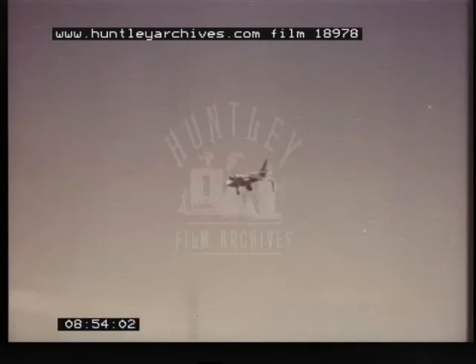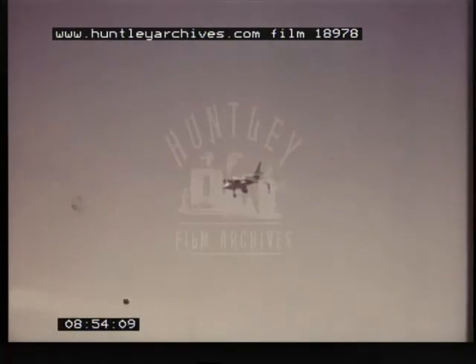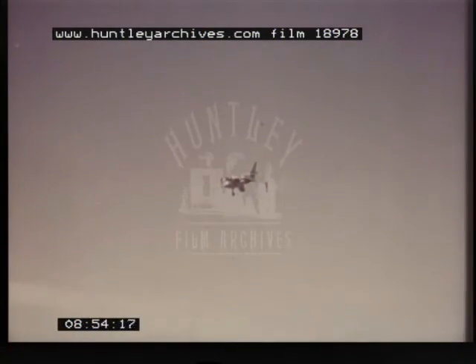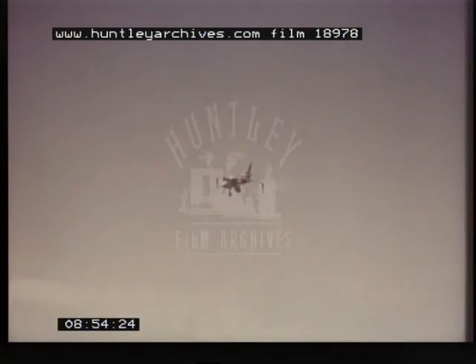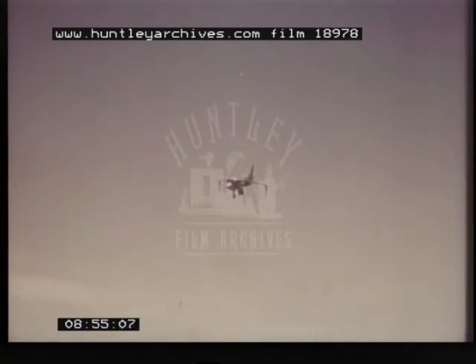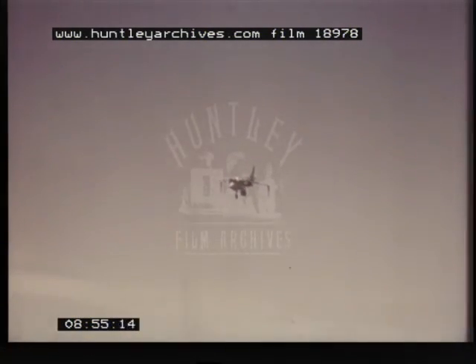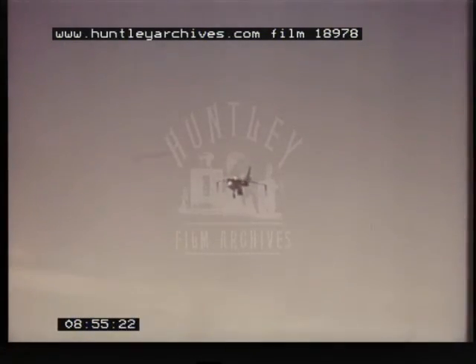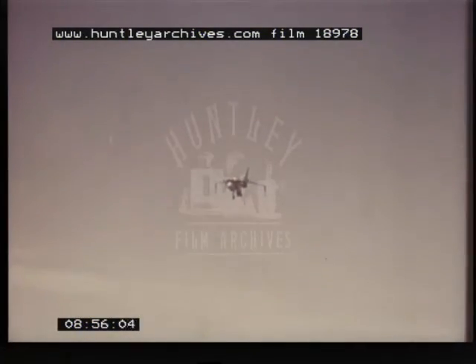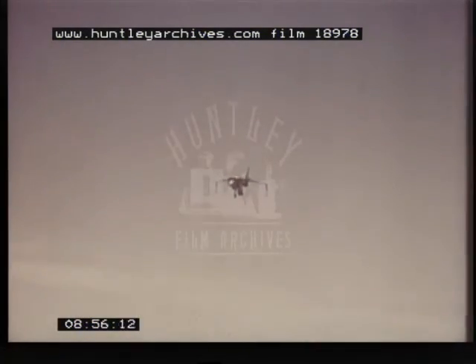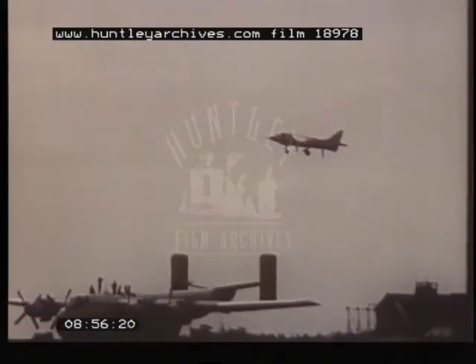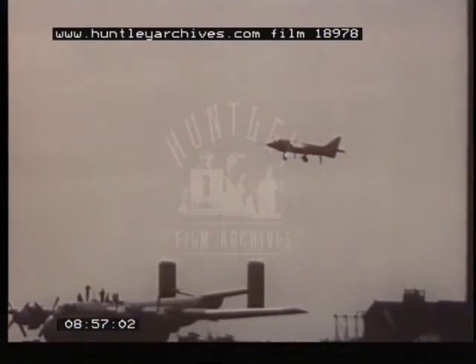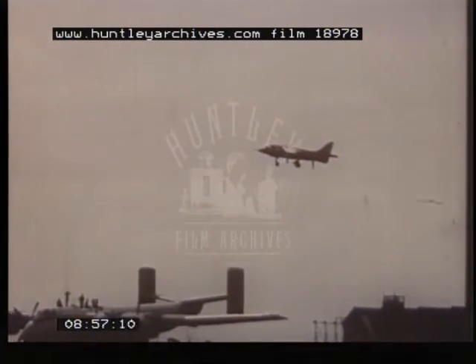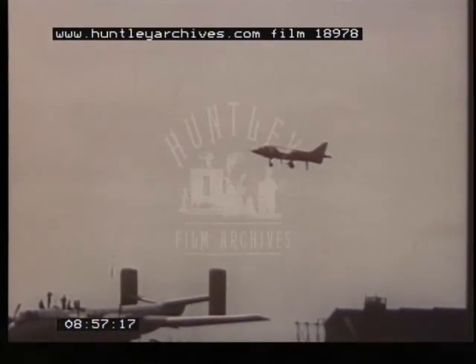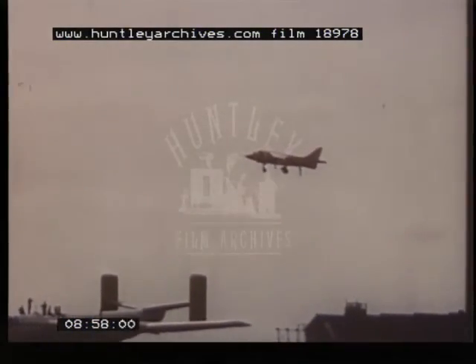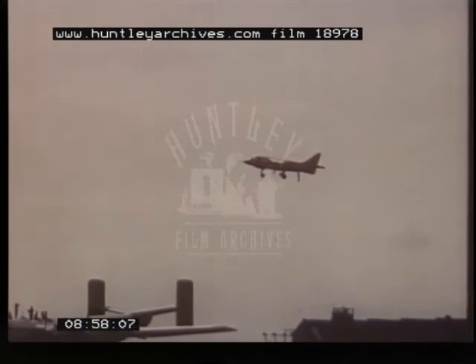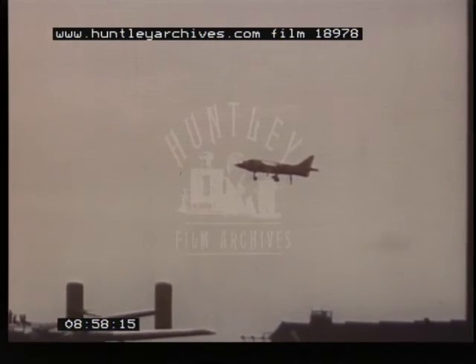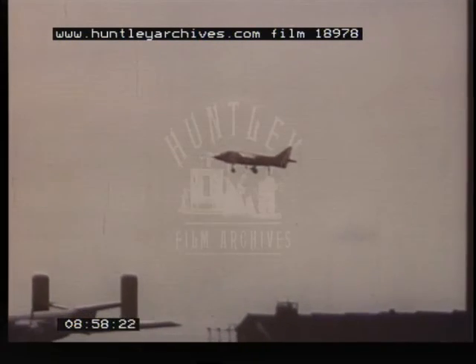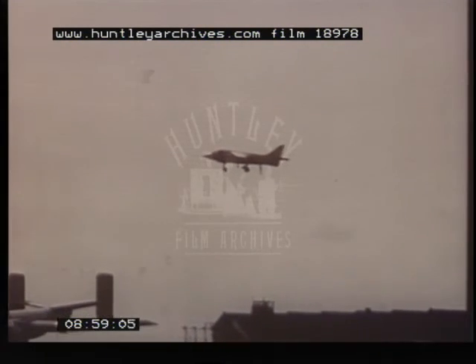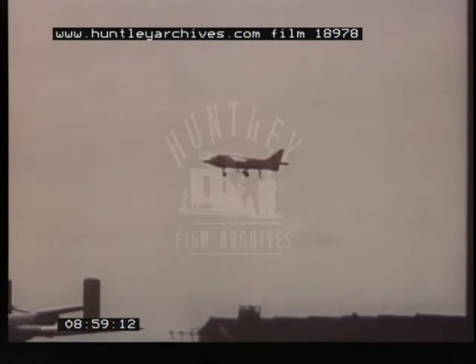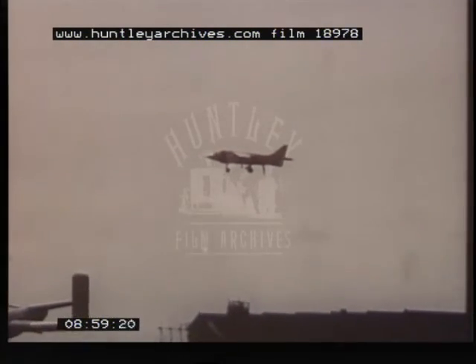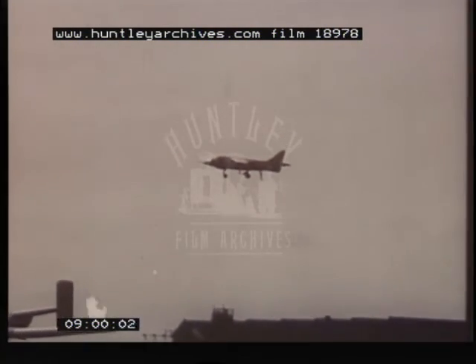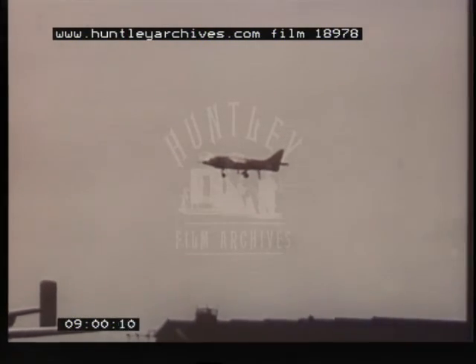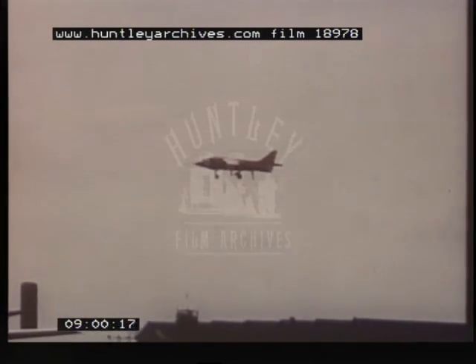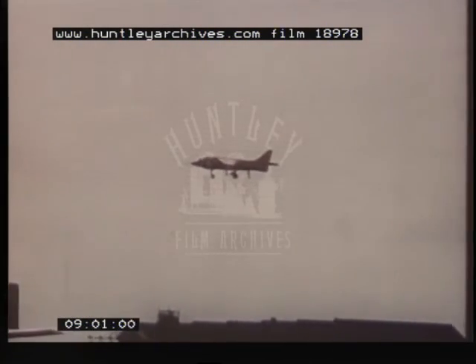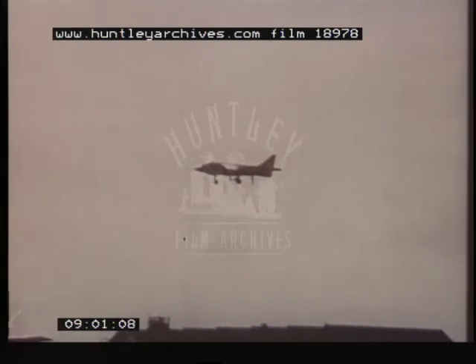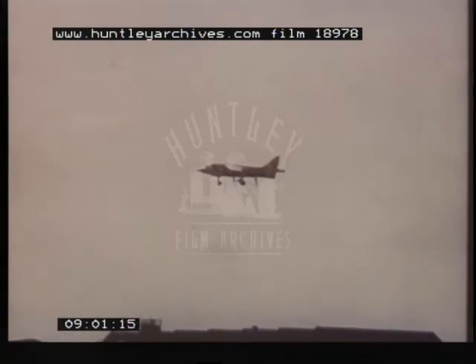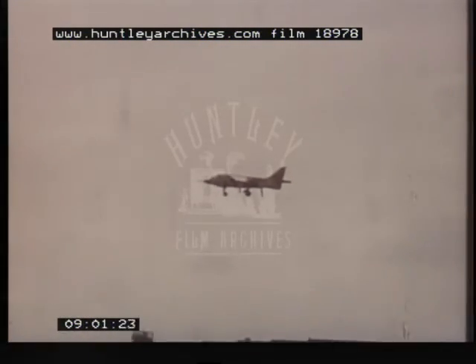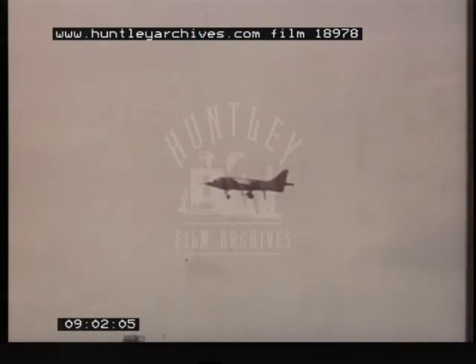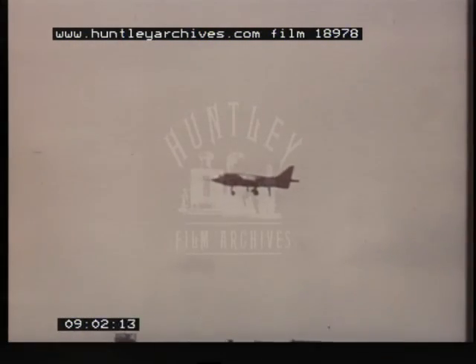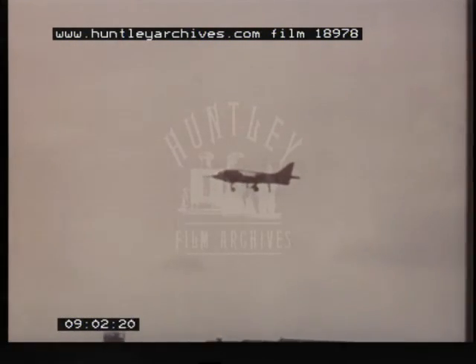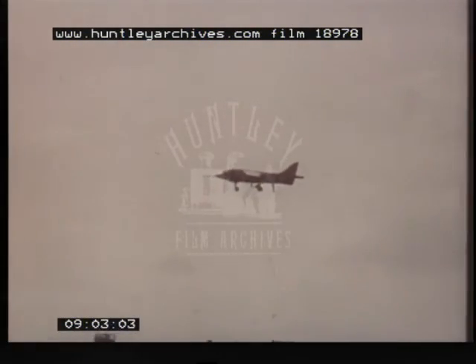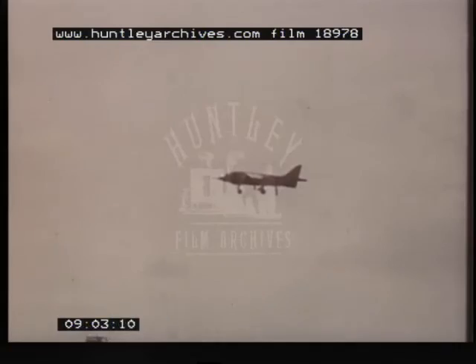Thus, as we enter the space age, the Royal Air Force celebrated 50 years of military aviation, only 59 years after the very first airplane took wing.